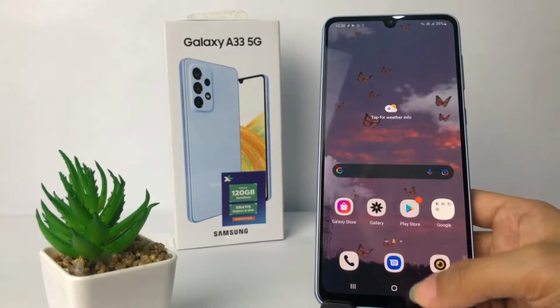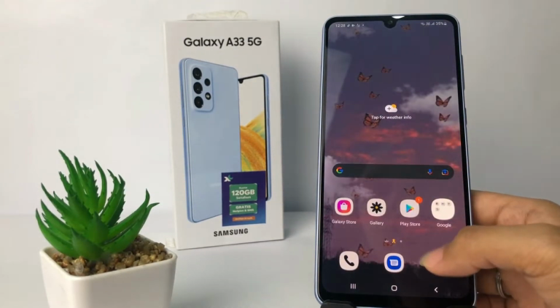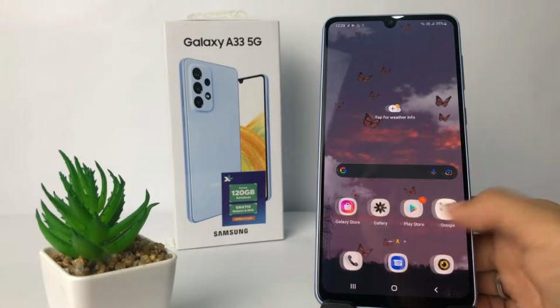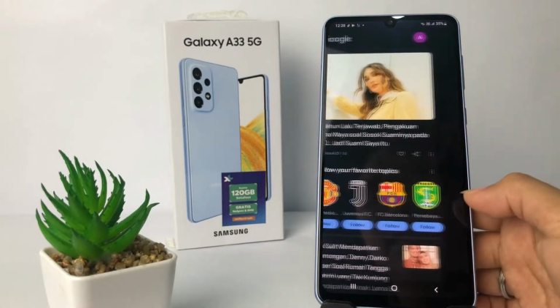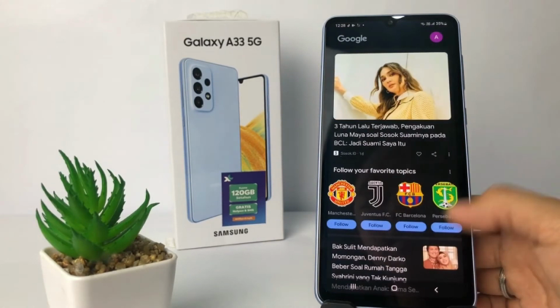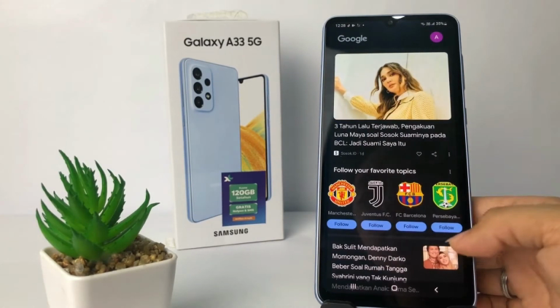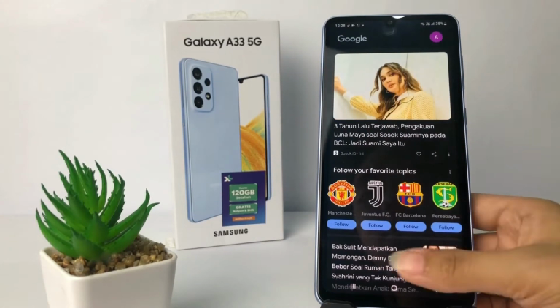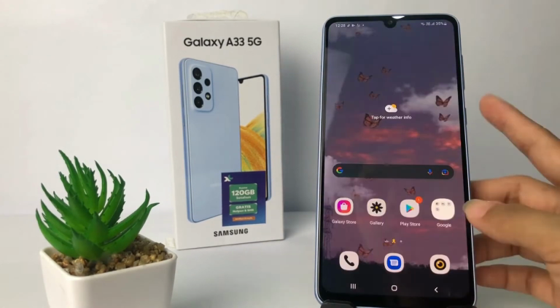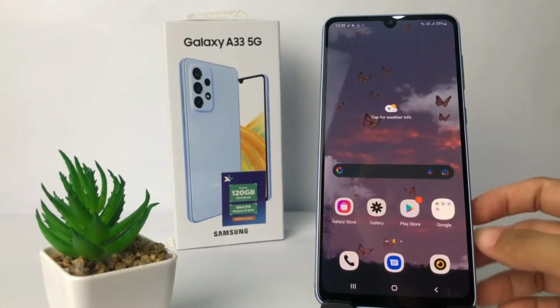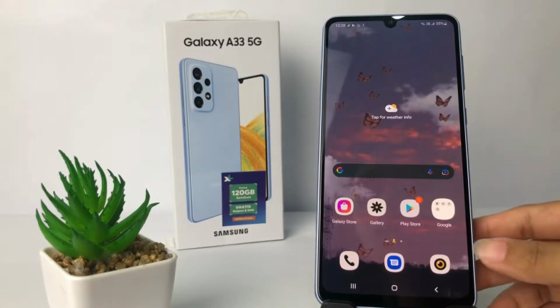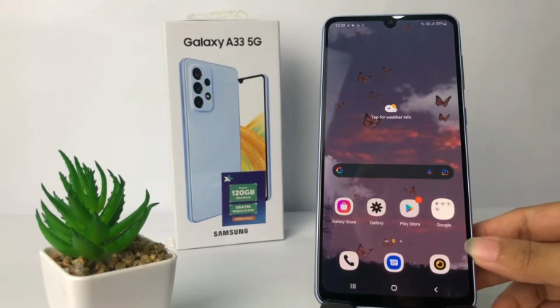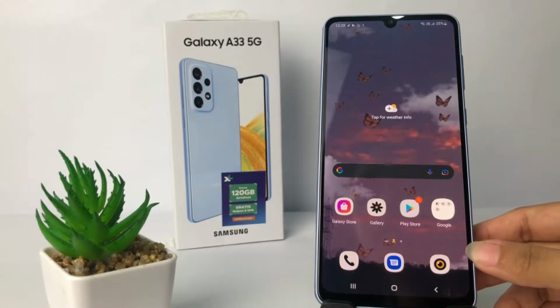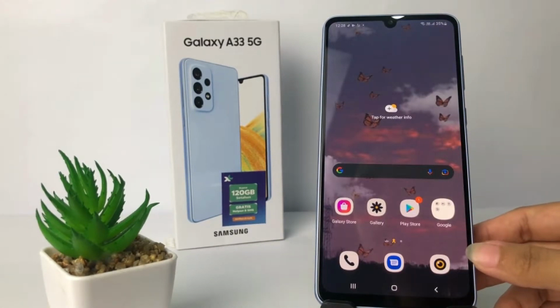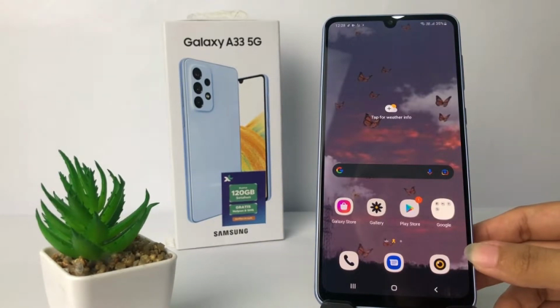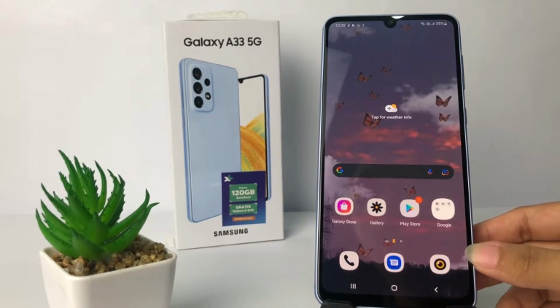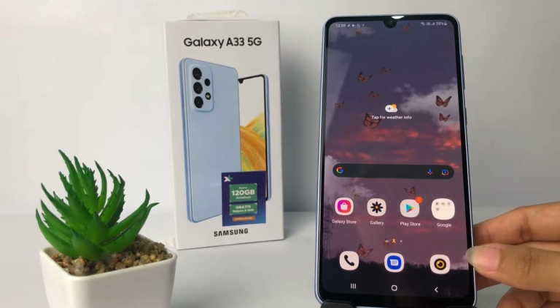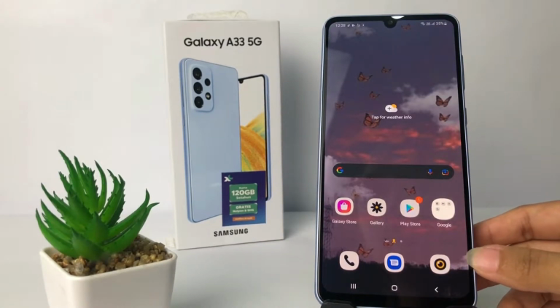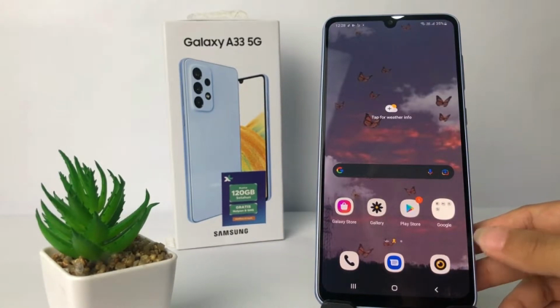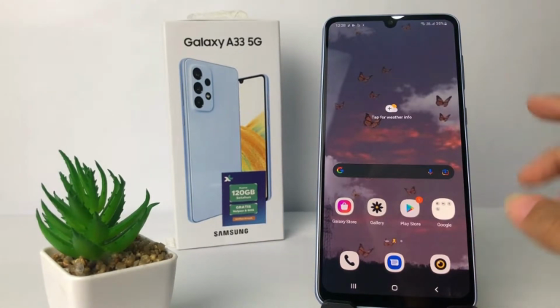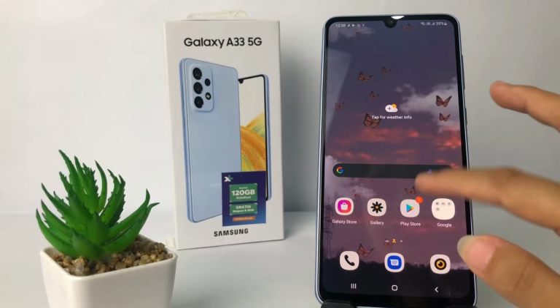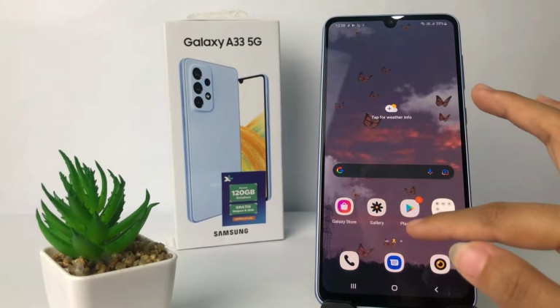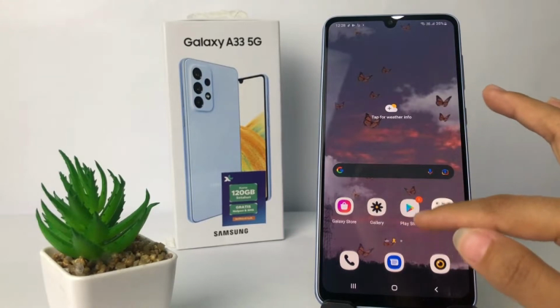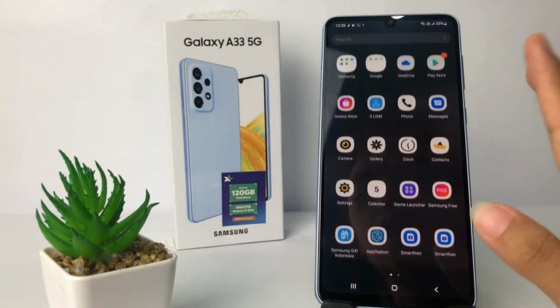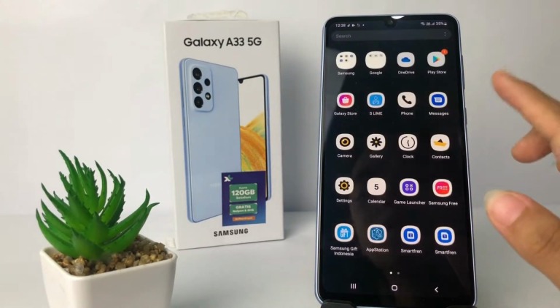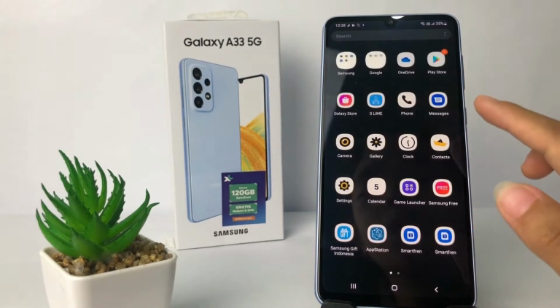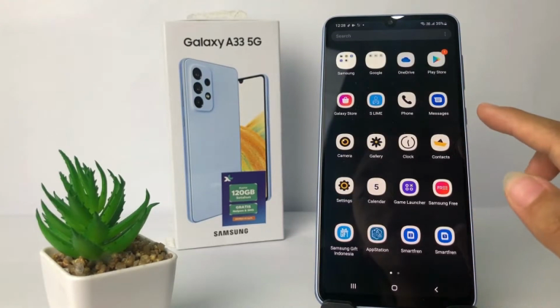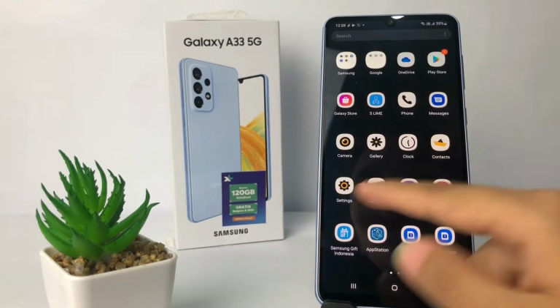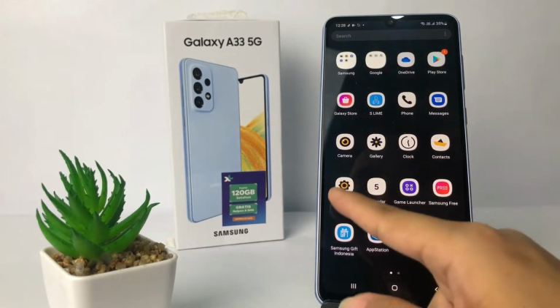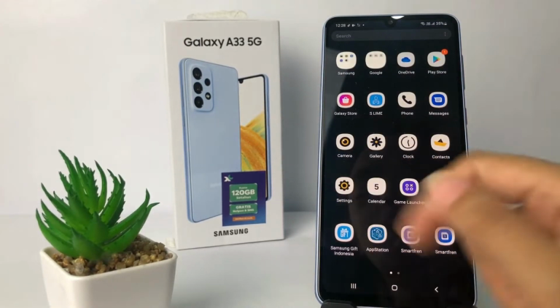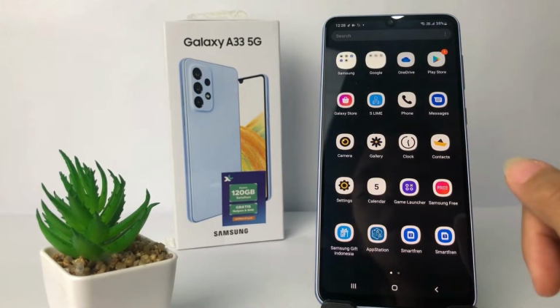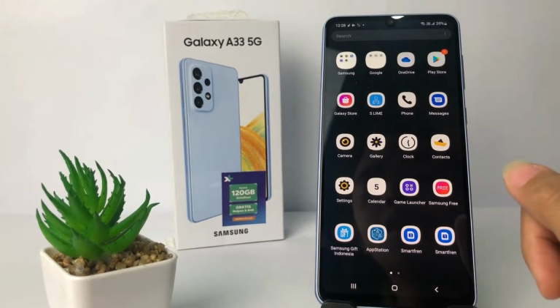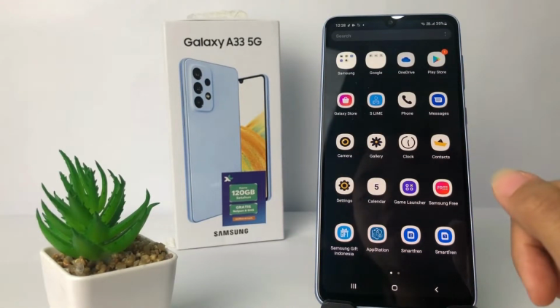Without any further ado, let's get started. Firstly, you have to go to the Settings app on your phone. I'm gonna swipe up and open my Settings.